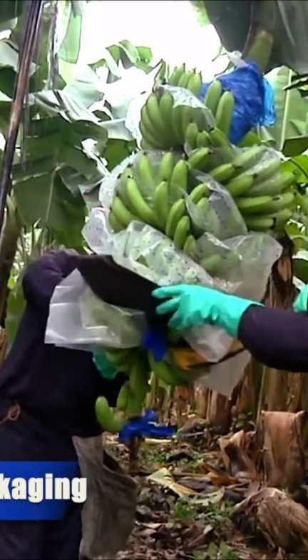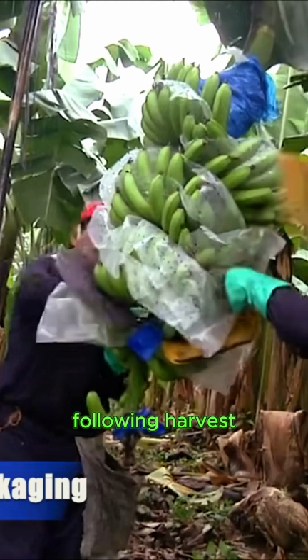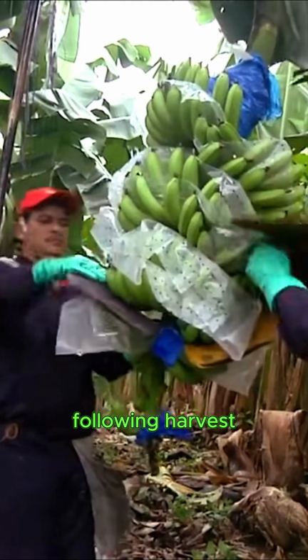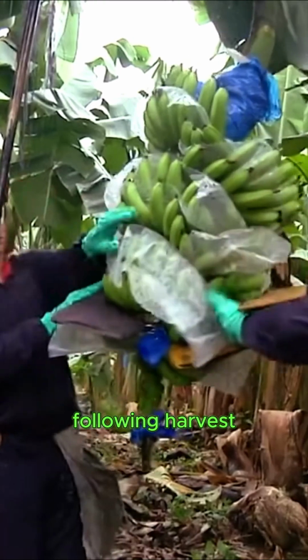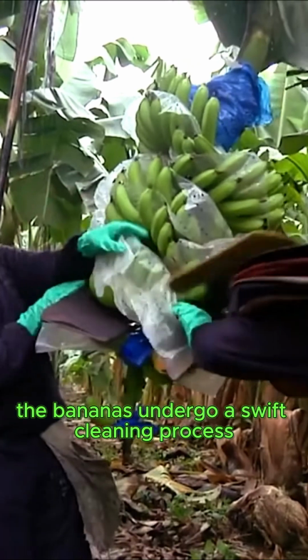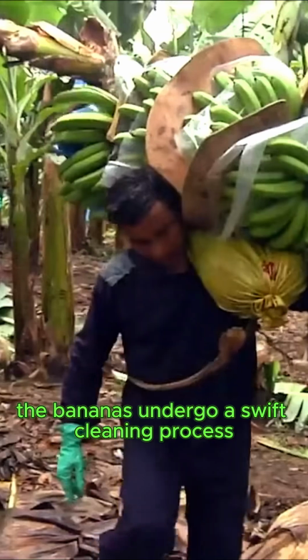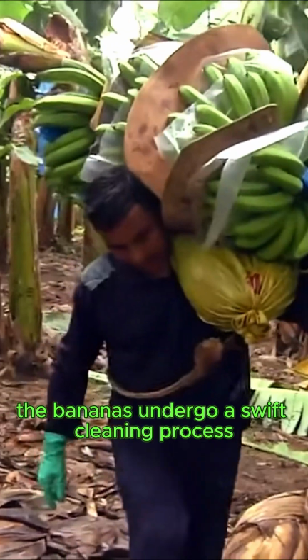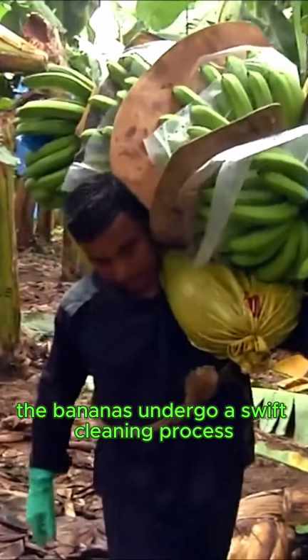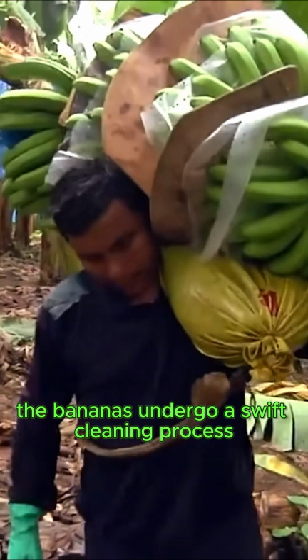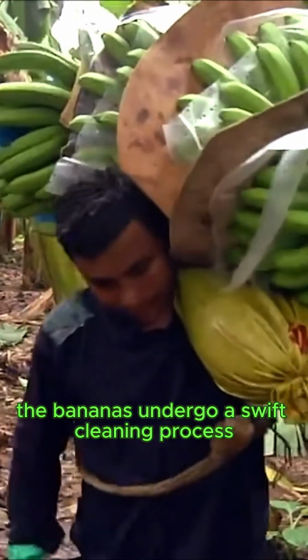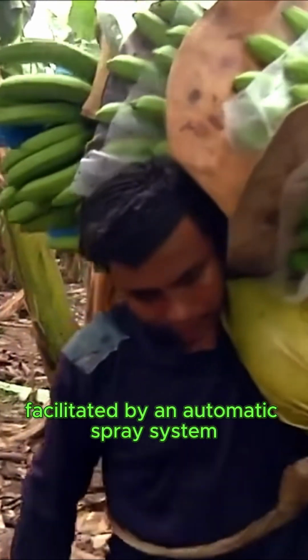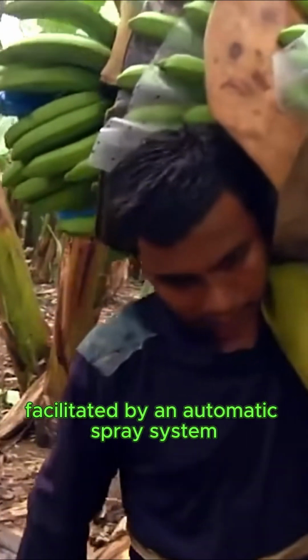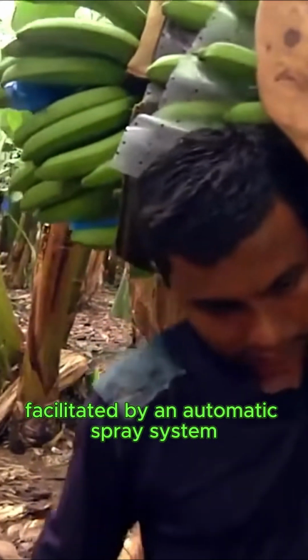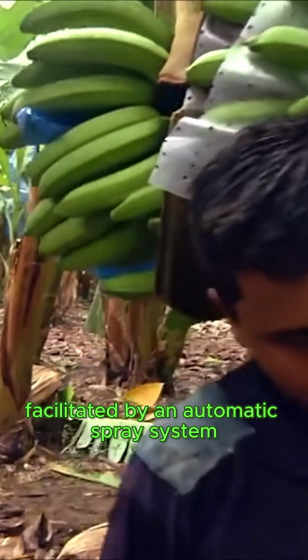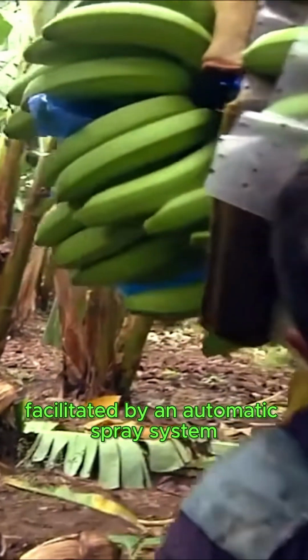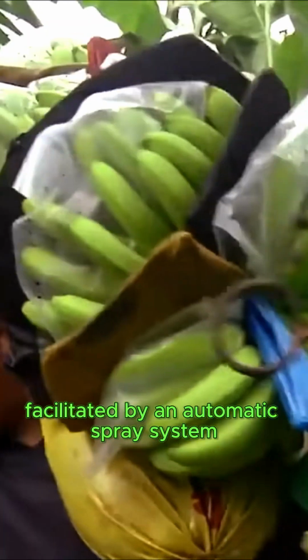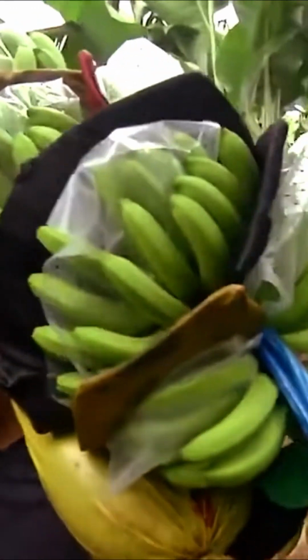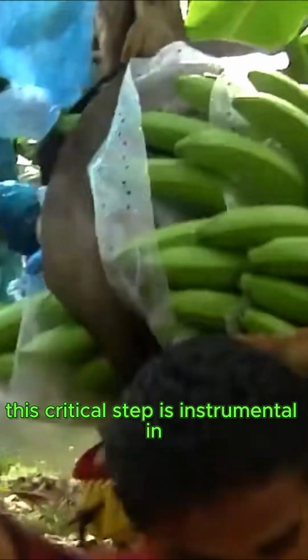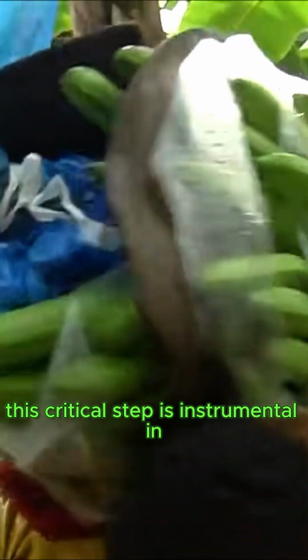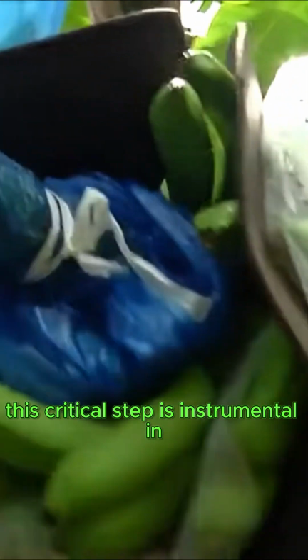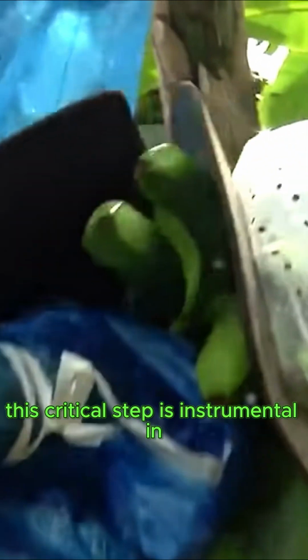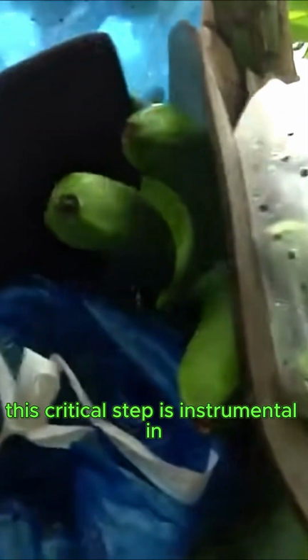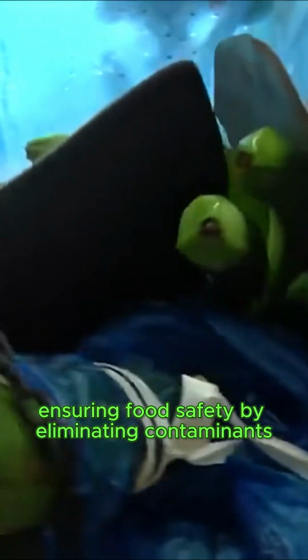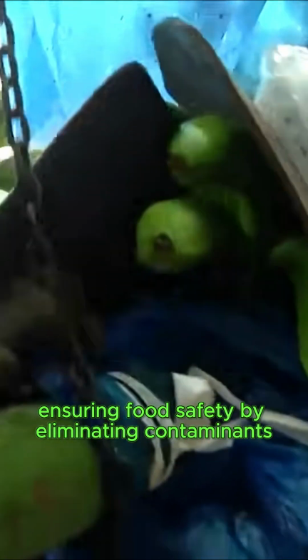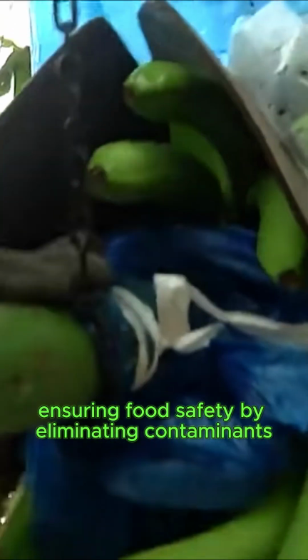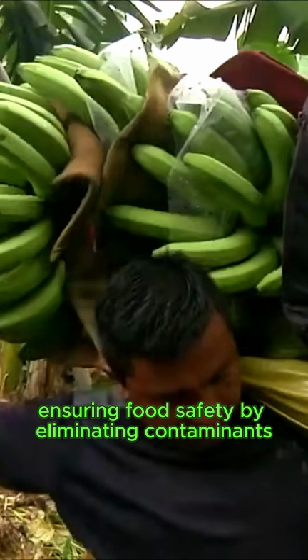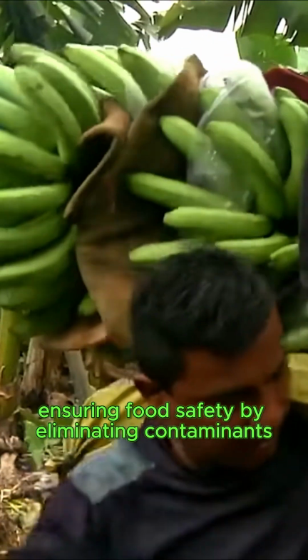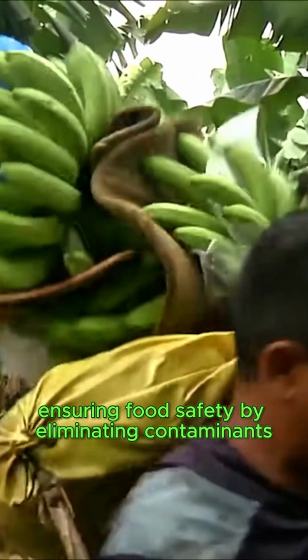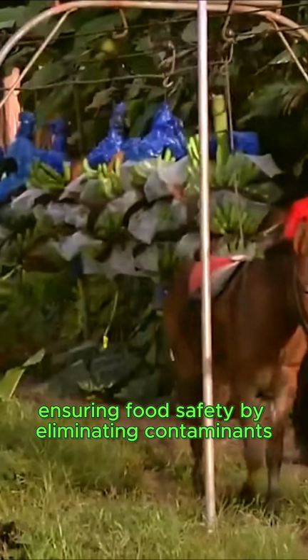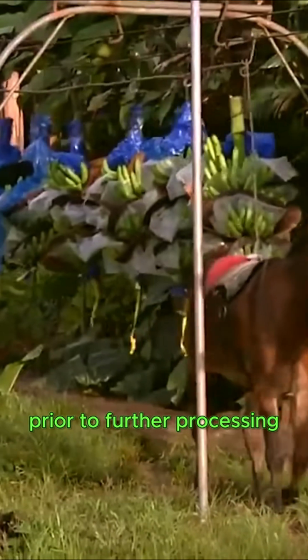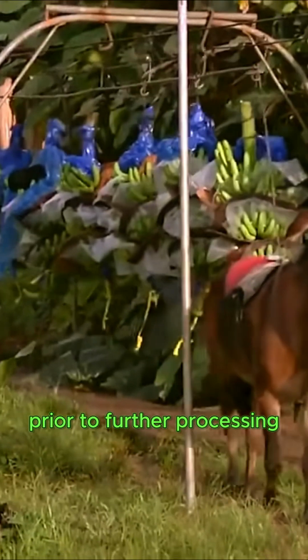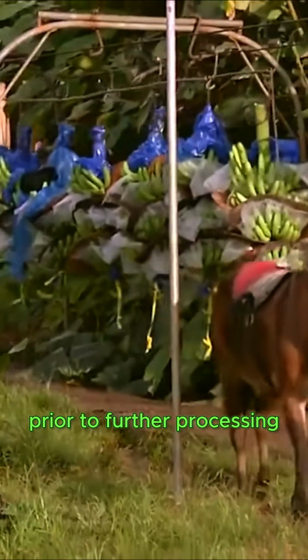Following harvest, the bananas undergo a swift cleaning process facilitated by an automatic spray system. This critical step is instrumental in ensuring food safety by eliminating contaminants prior to further processing.